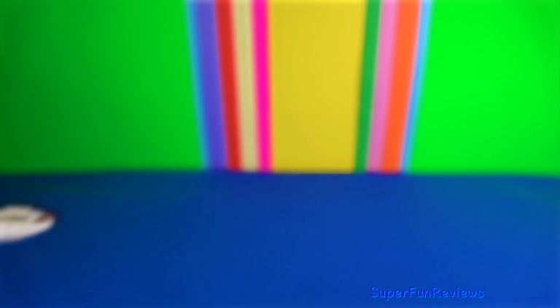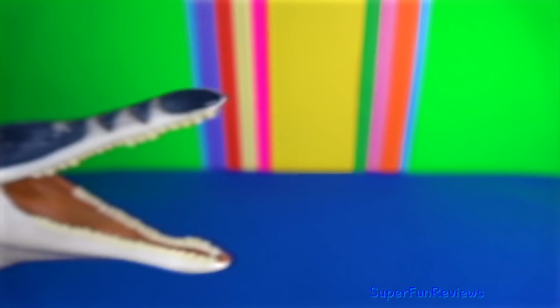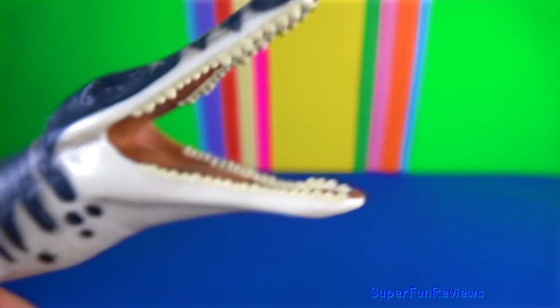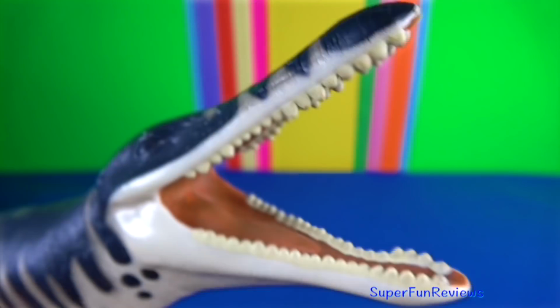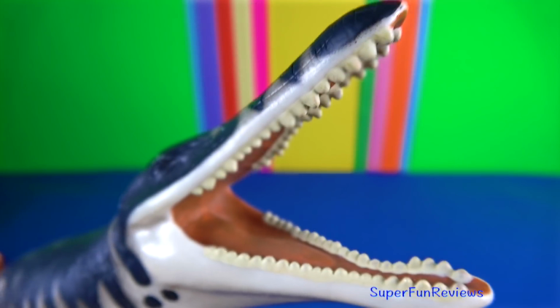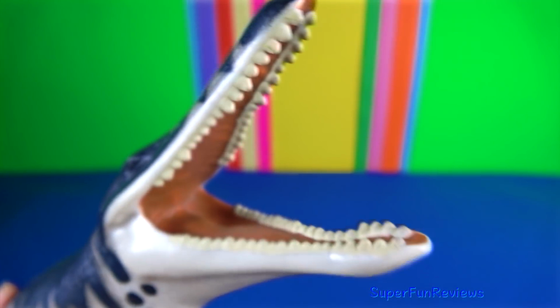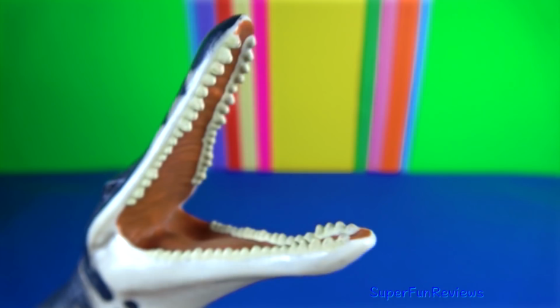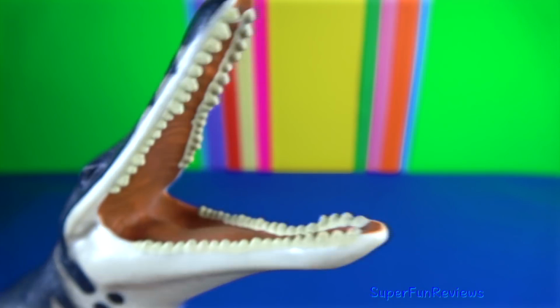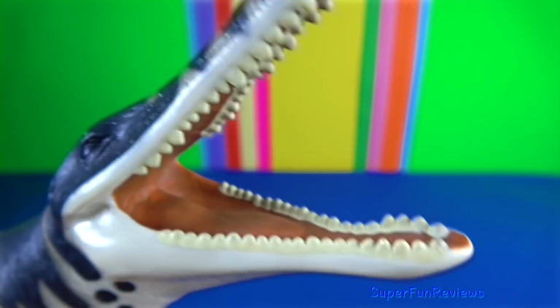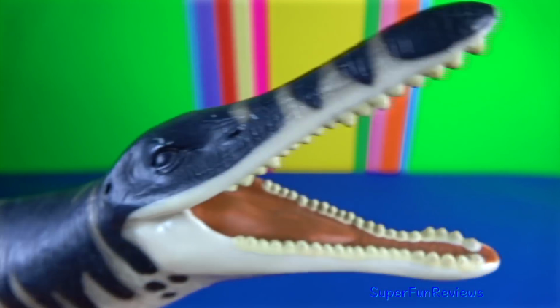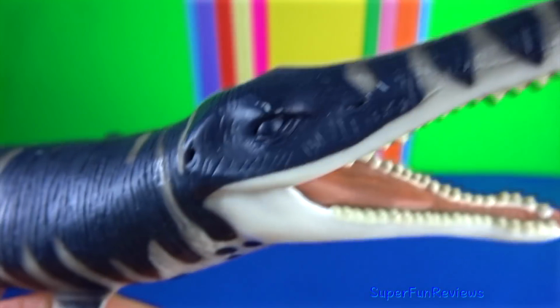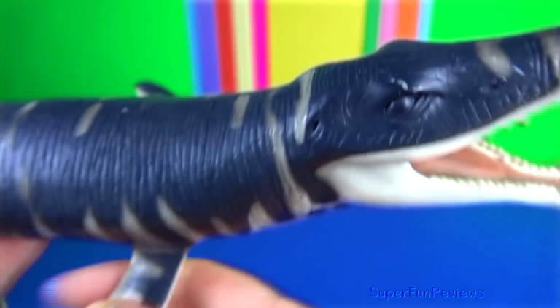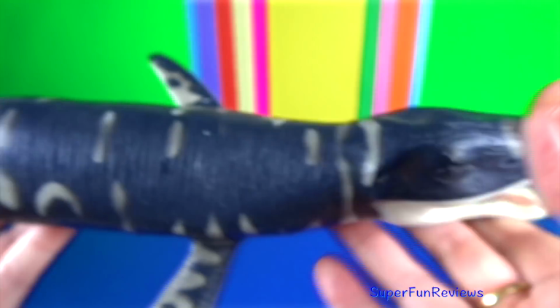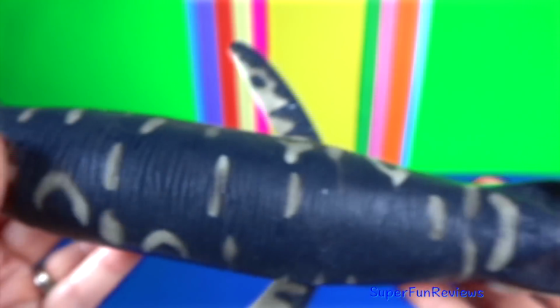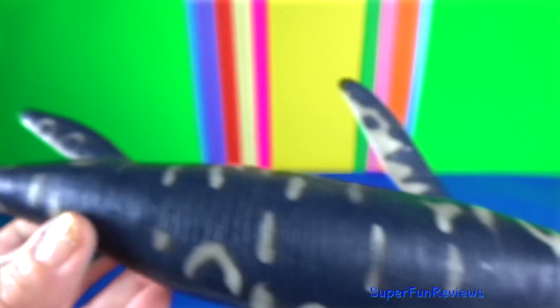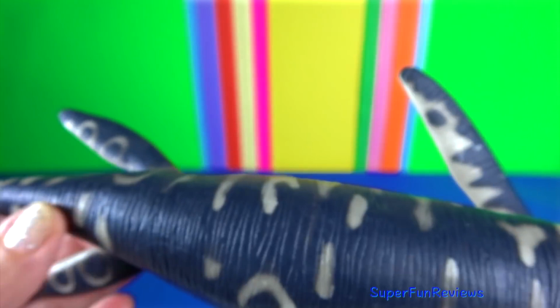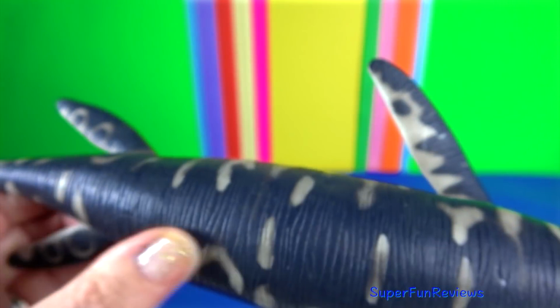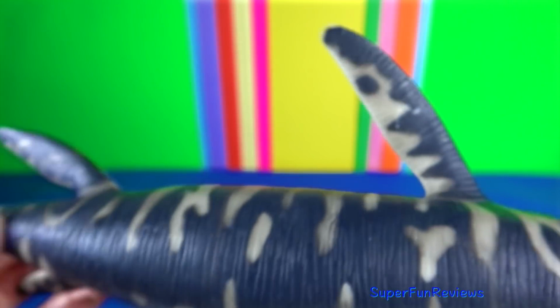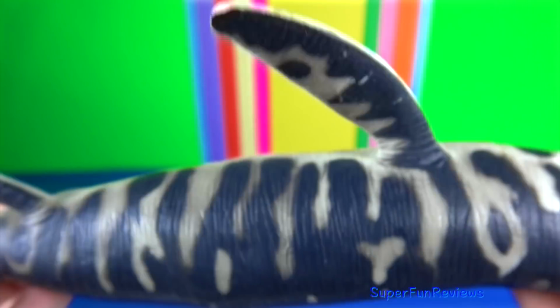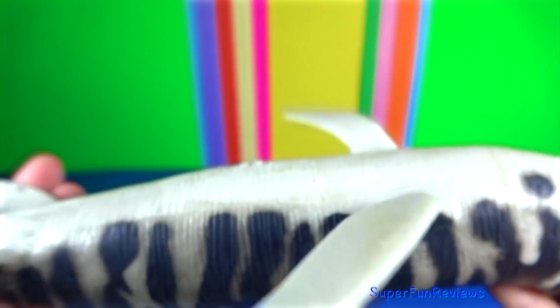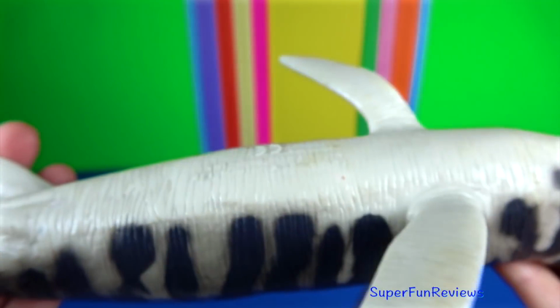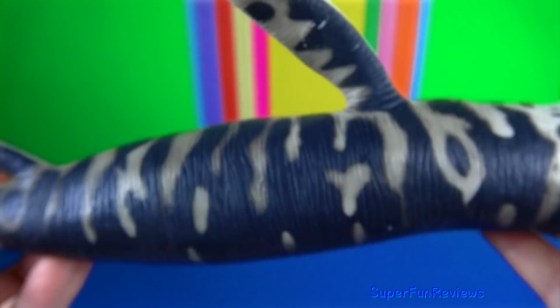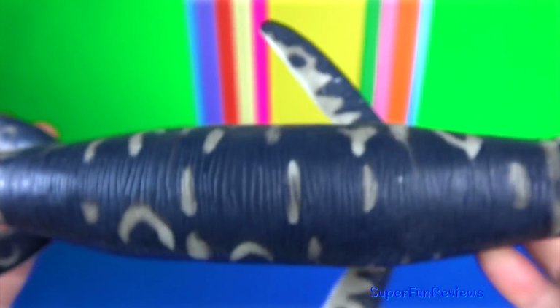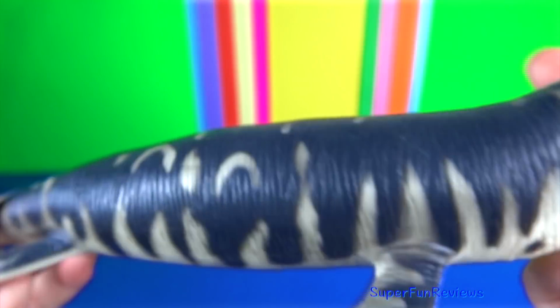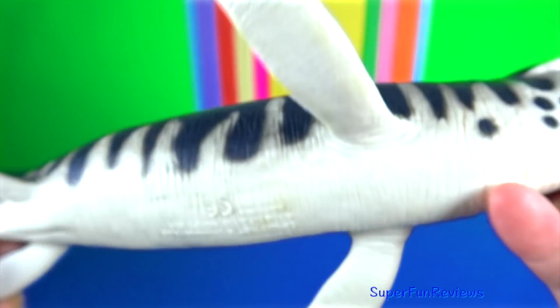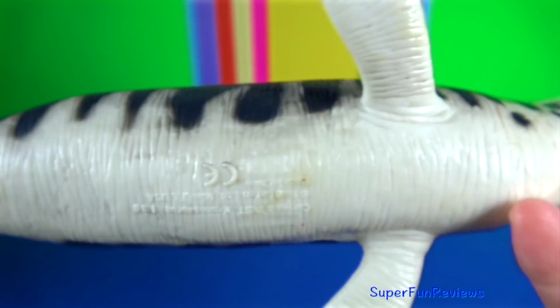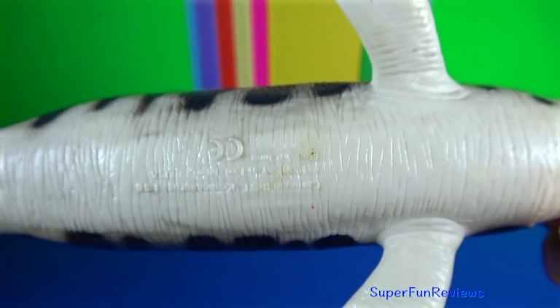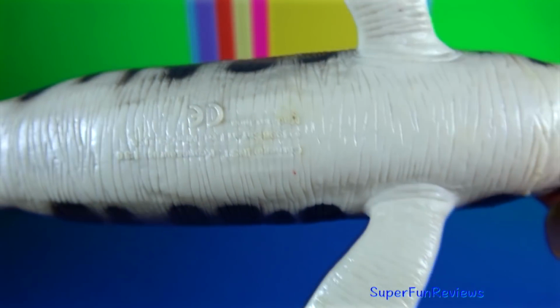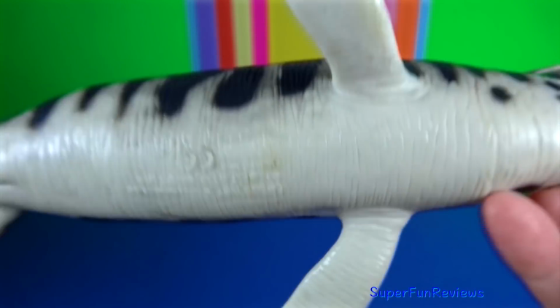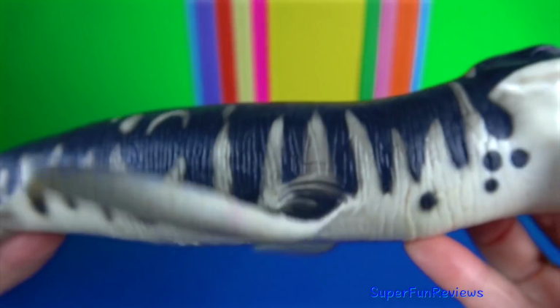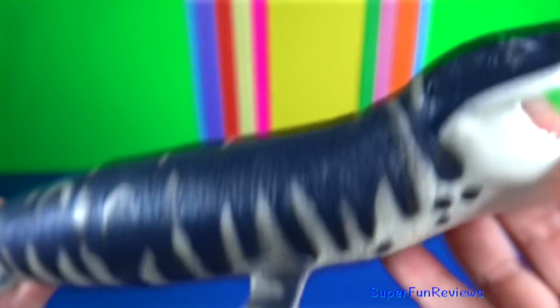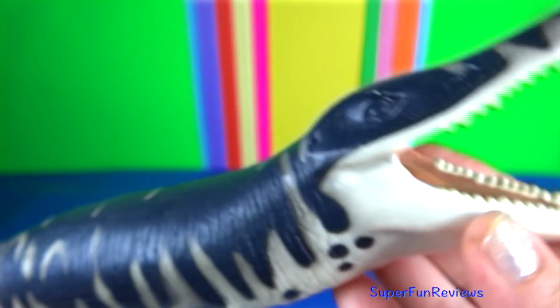Kronosaurus is an extinct genus of short-necked pliosaur. It had an elongated head, a short neck, a stiff body propelled by four flippers, and a relatively short tail.